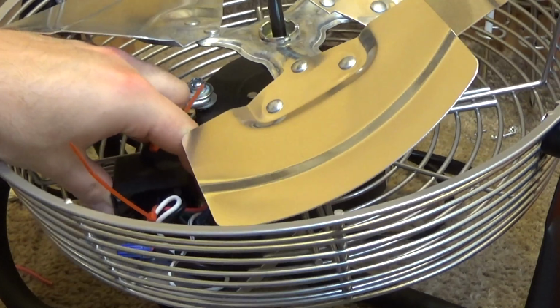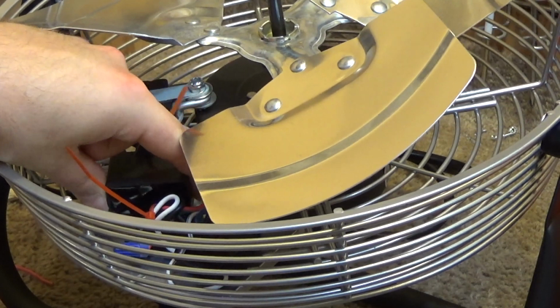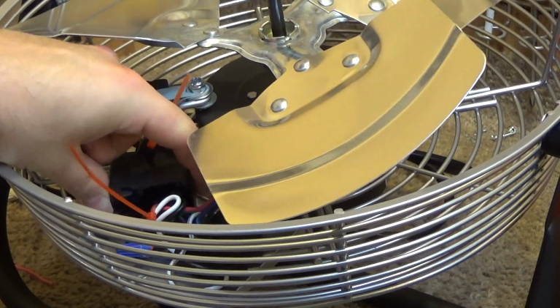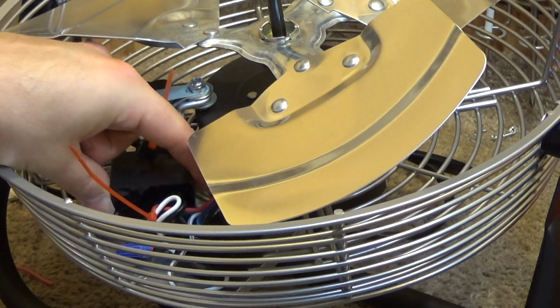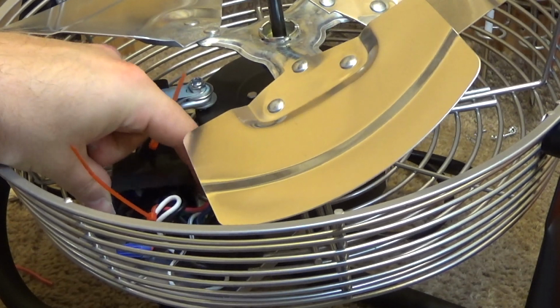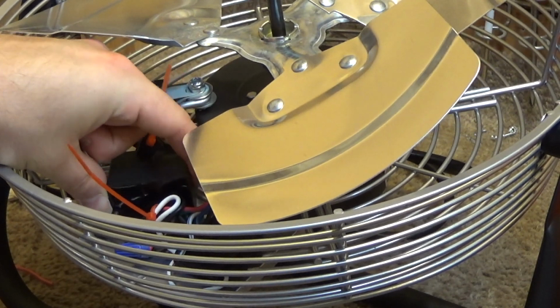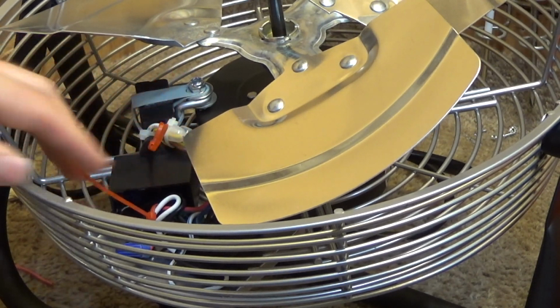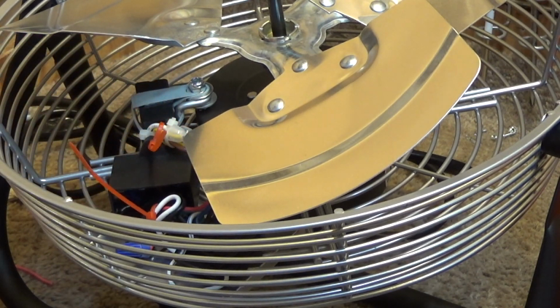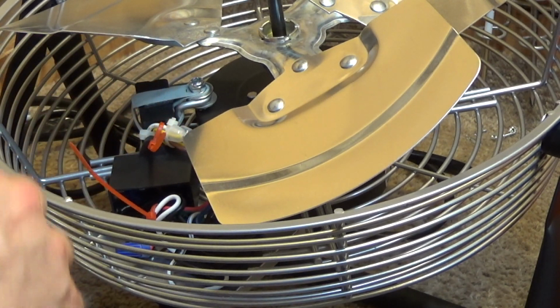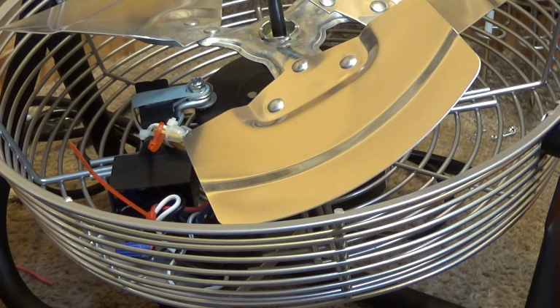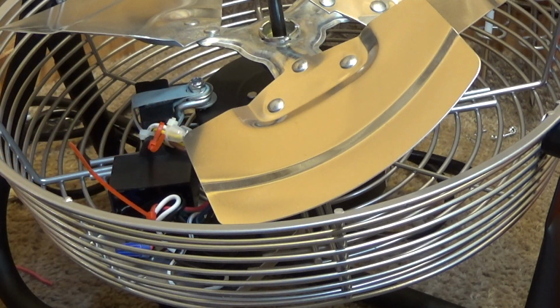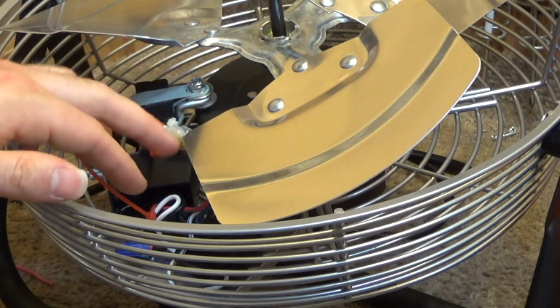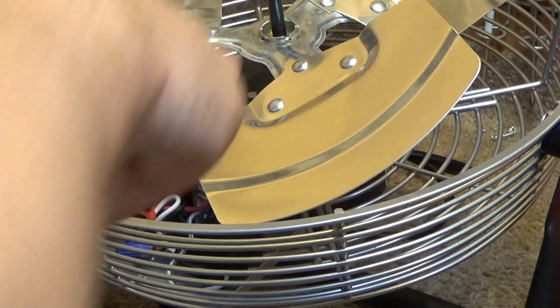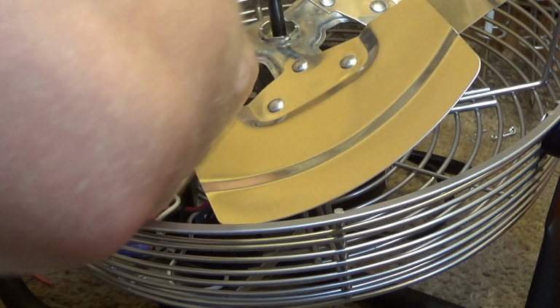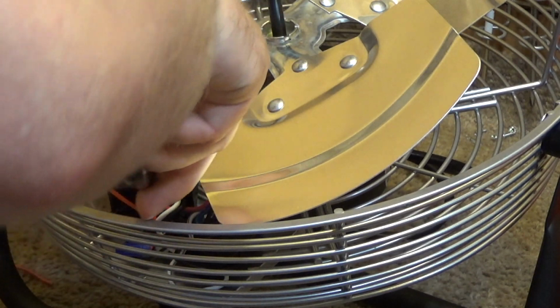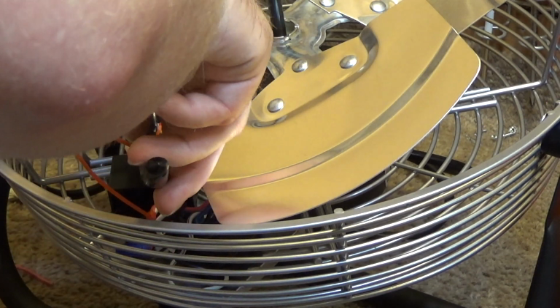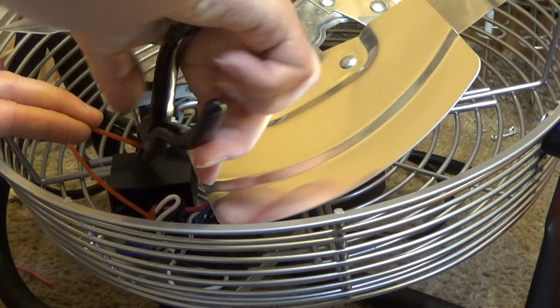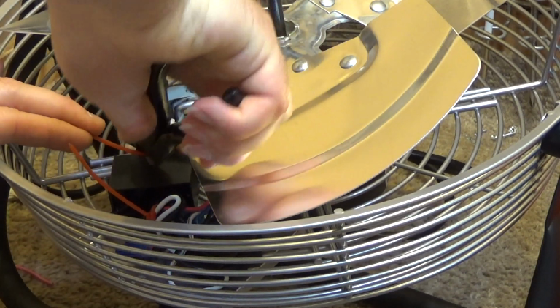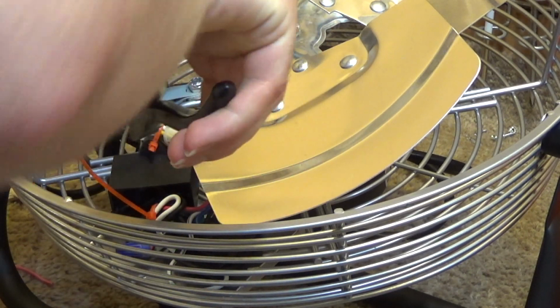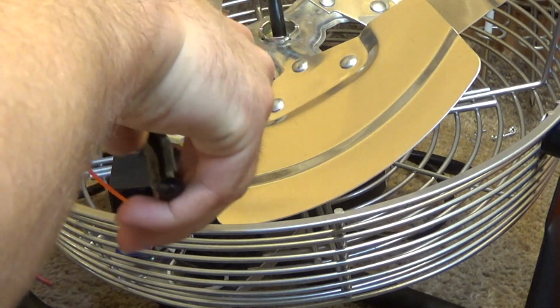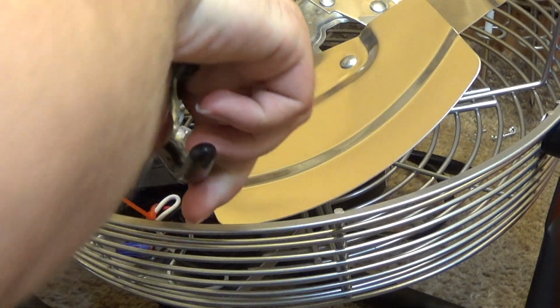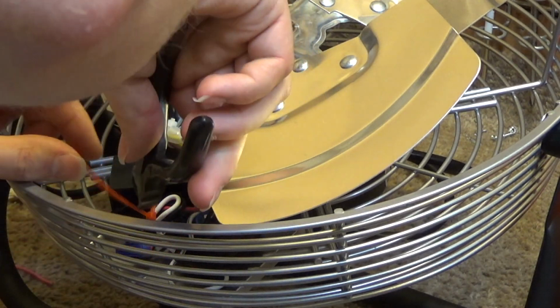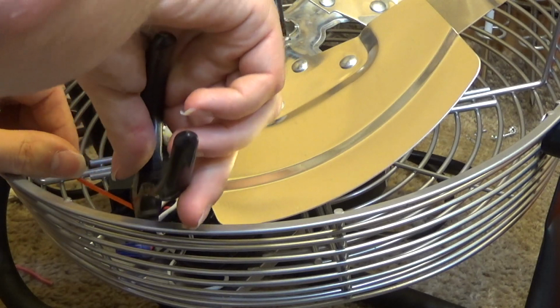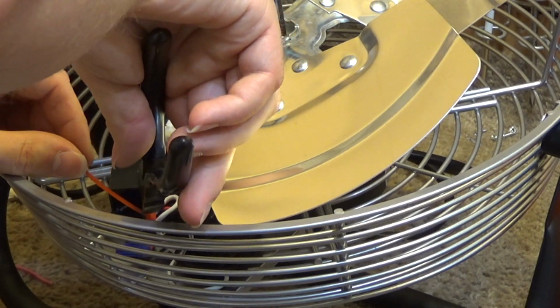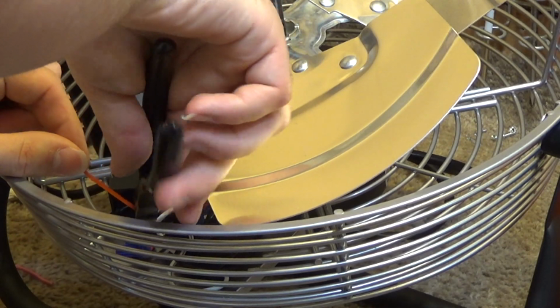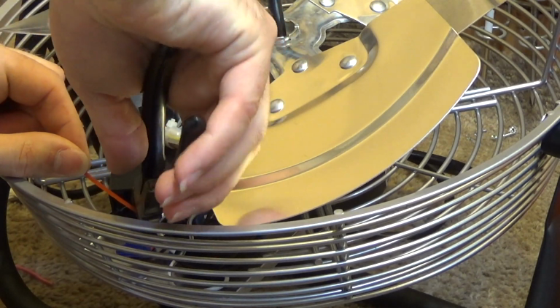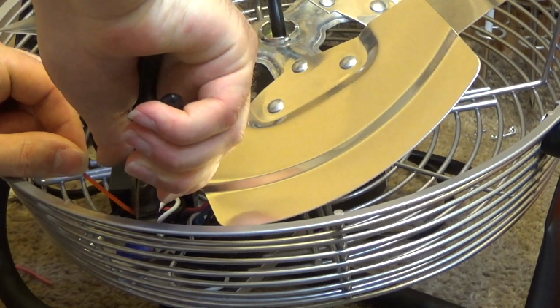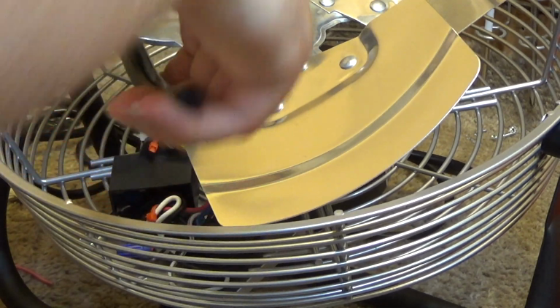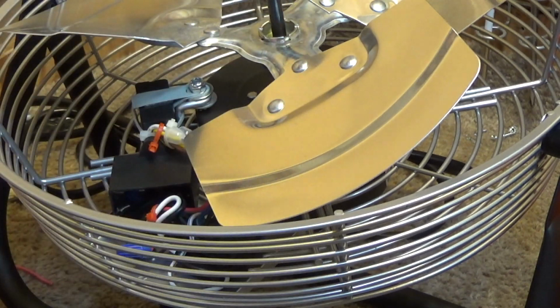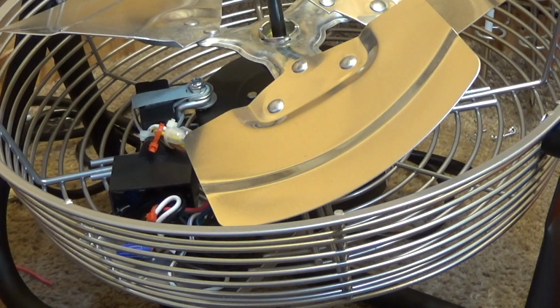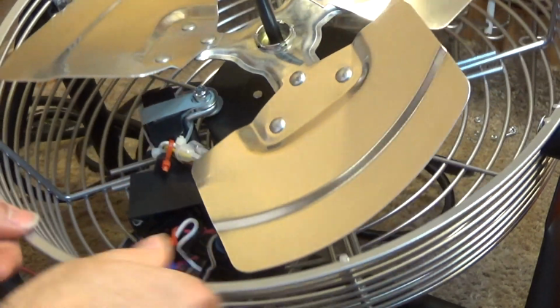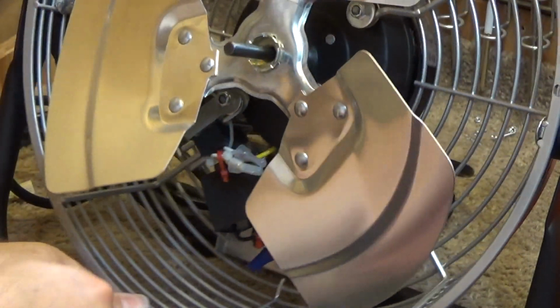It can move a little bit, but it's not going to come forward anywhere near enough to contact the blade. Unless it starts vibrating — I think it's fine that way. I don't really expect it to vibrate at all.